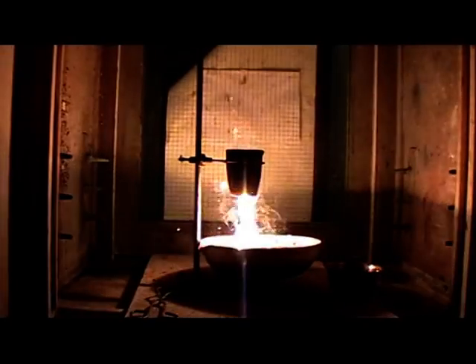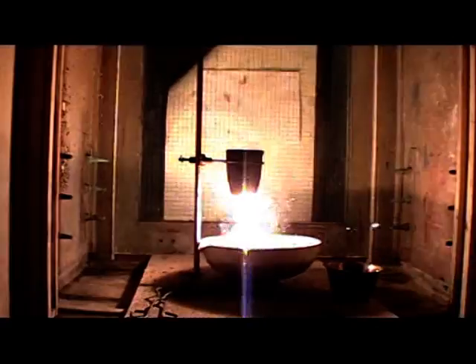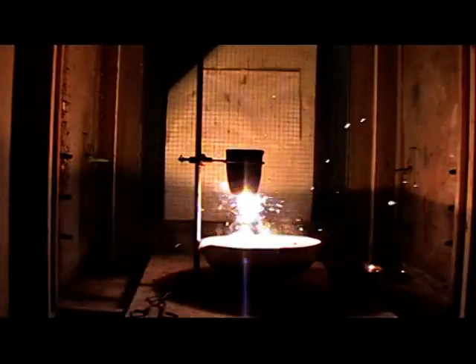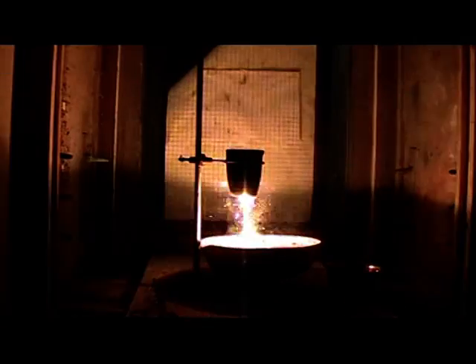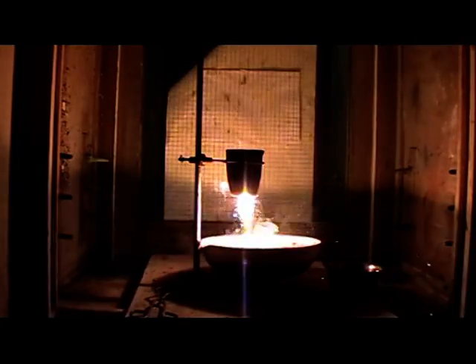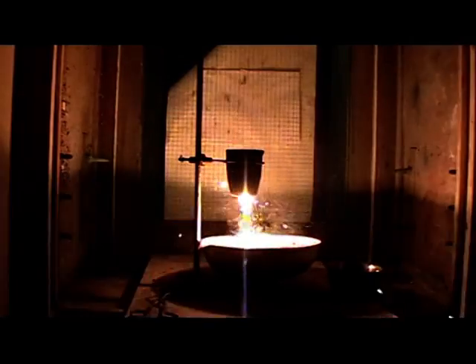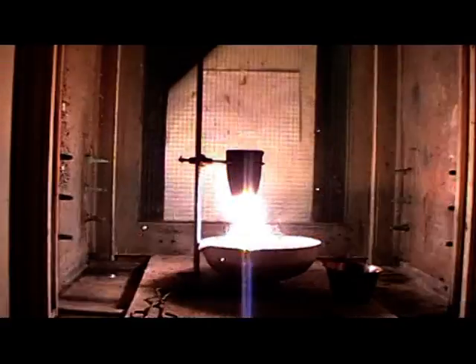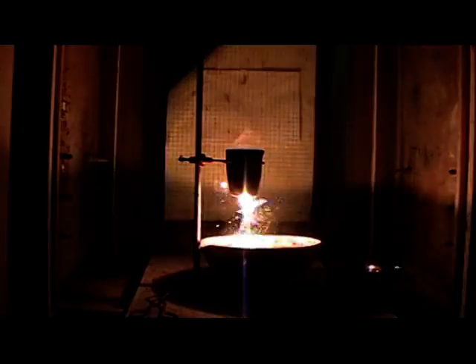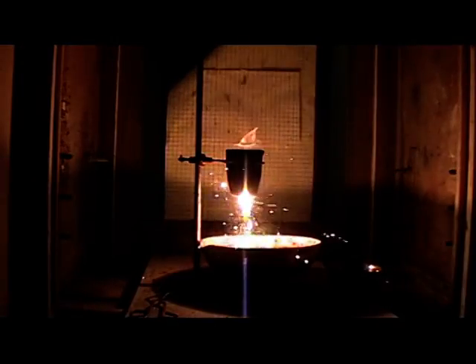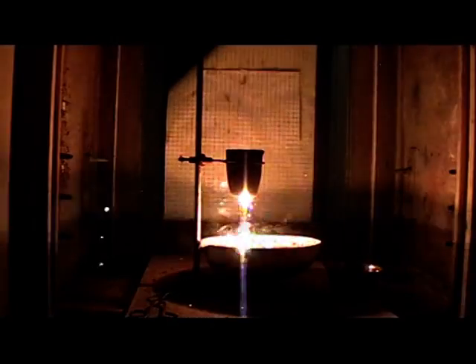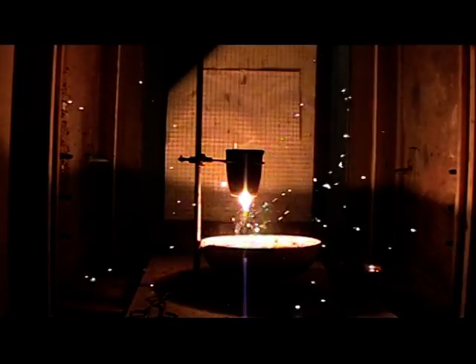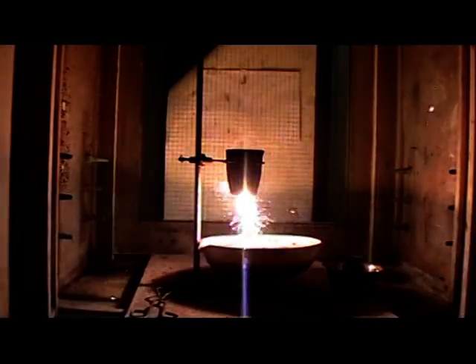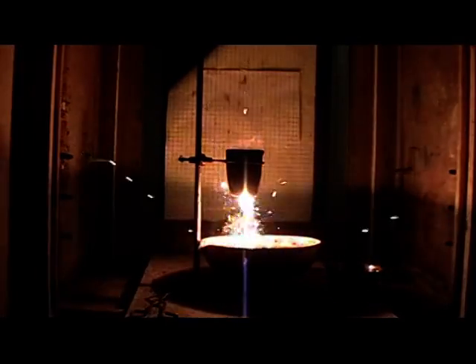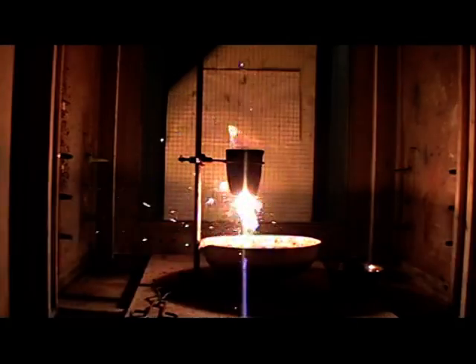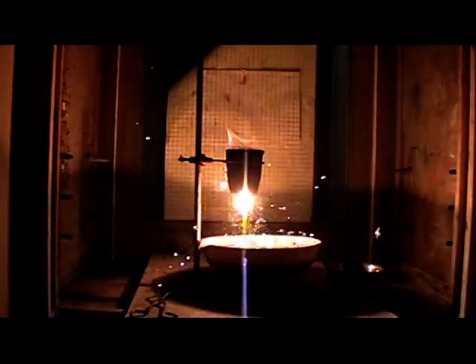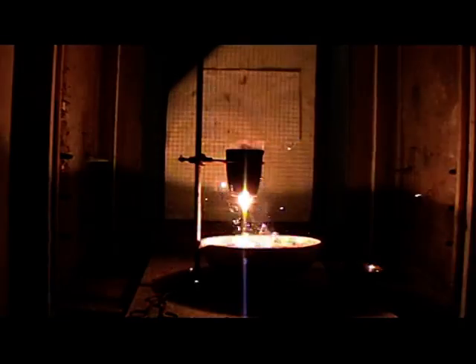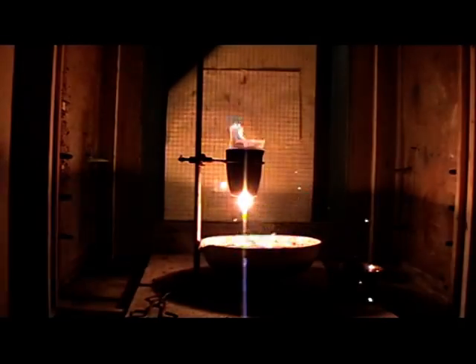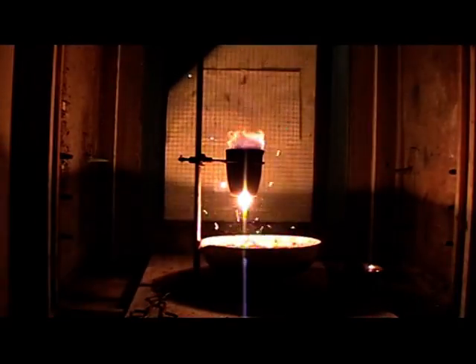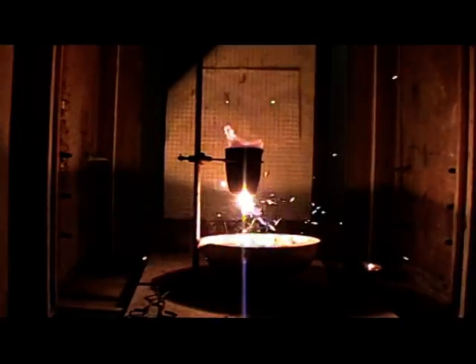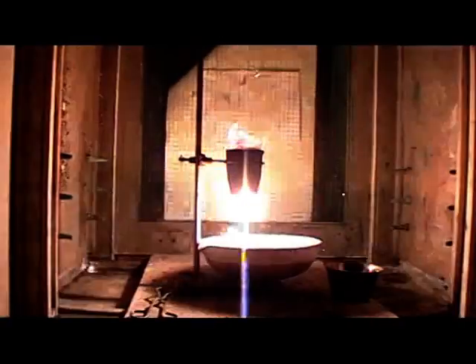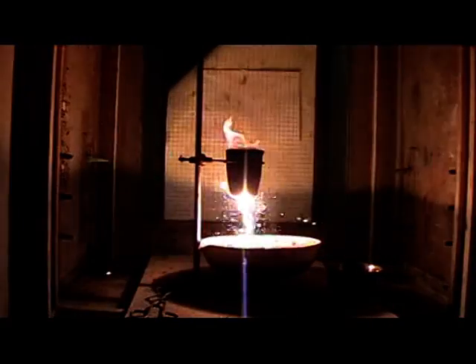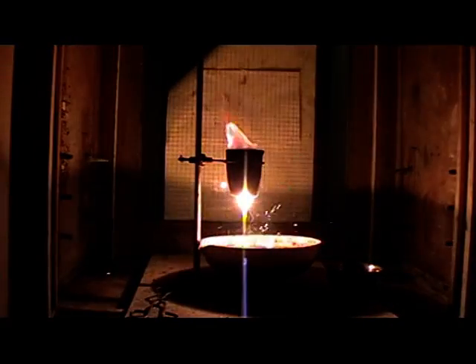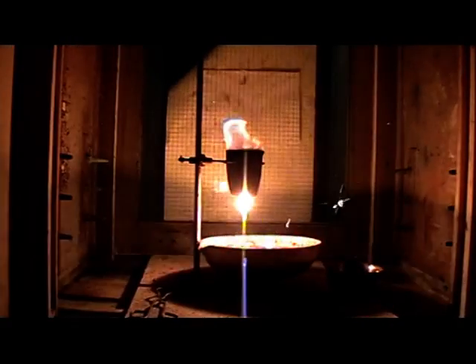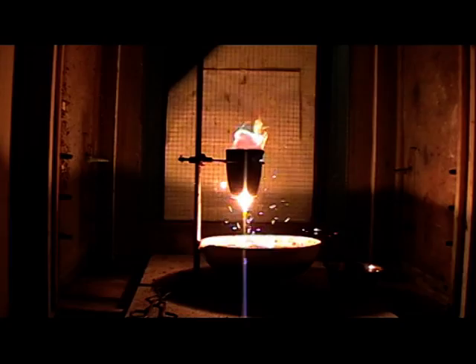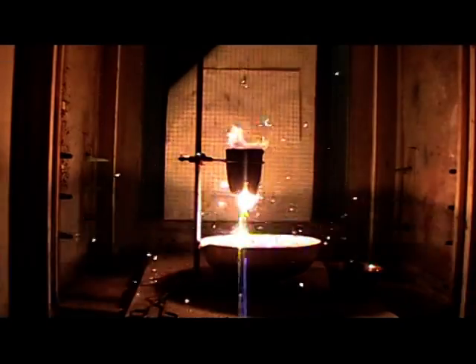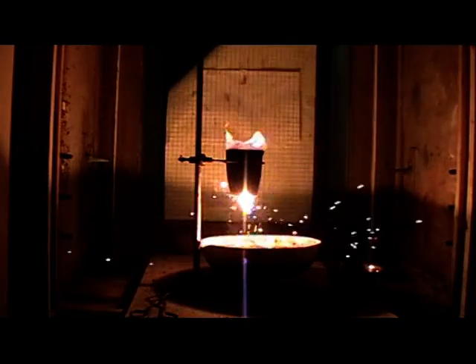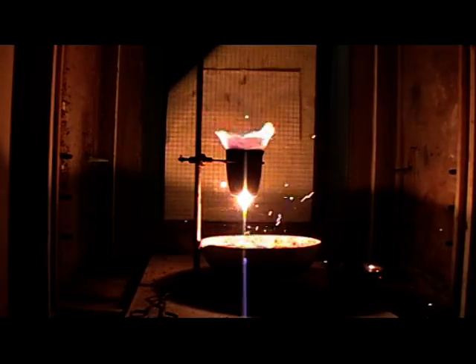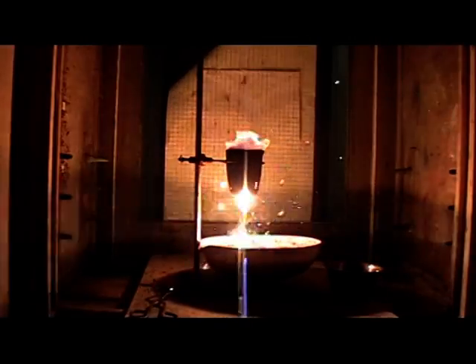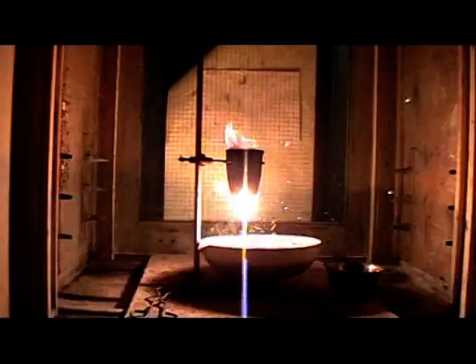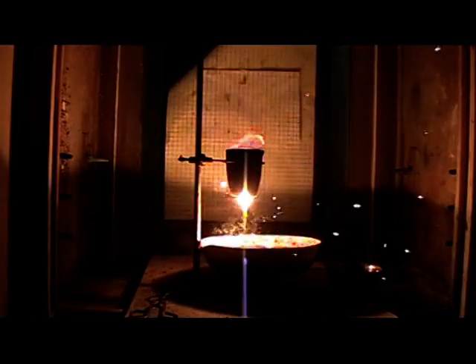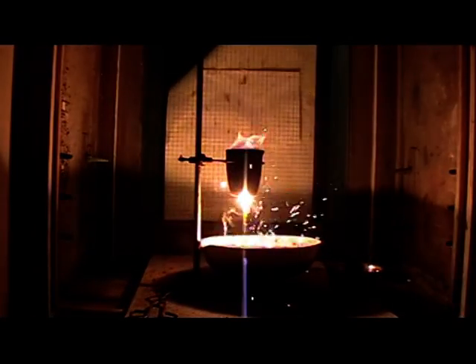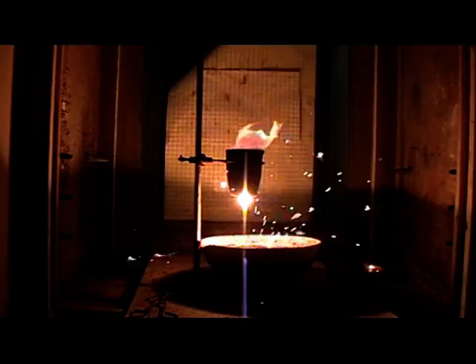This reaction is sometimes used to produce iron to weld rails together. You can hear a bang on the railway line because they're doing the thermite reaction and producing liquid iron to fill a hole in the rail and weld the rails together.